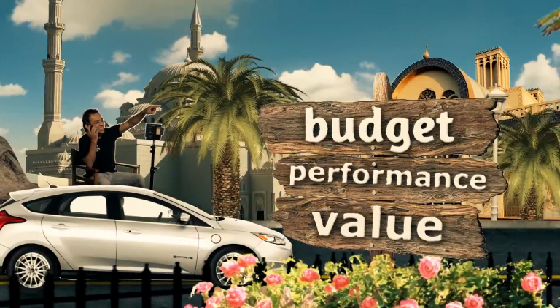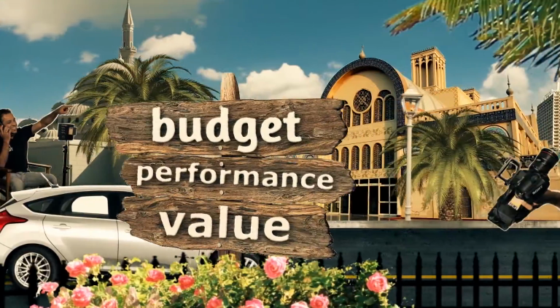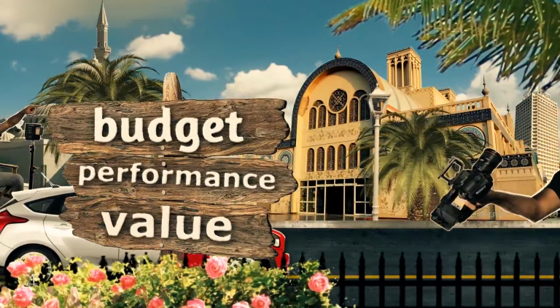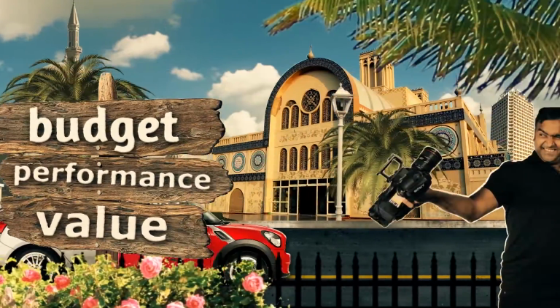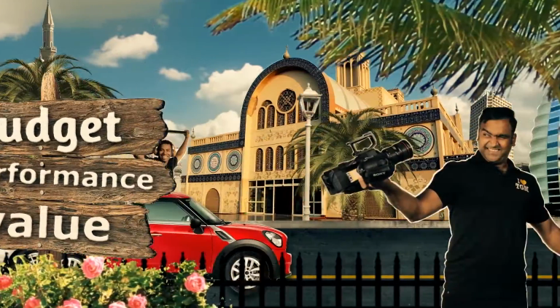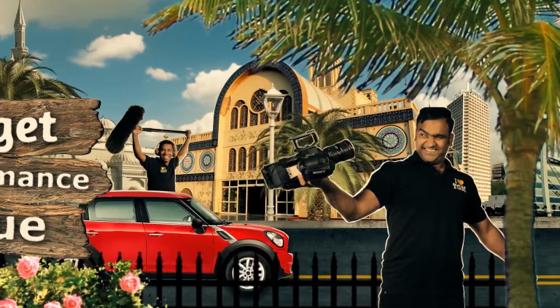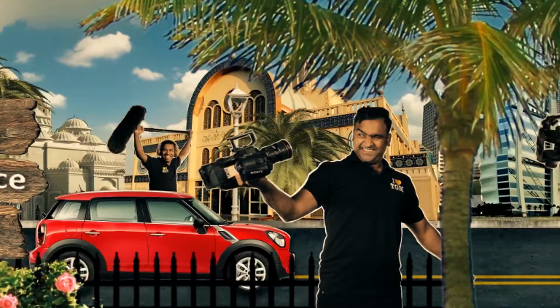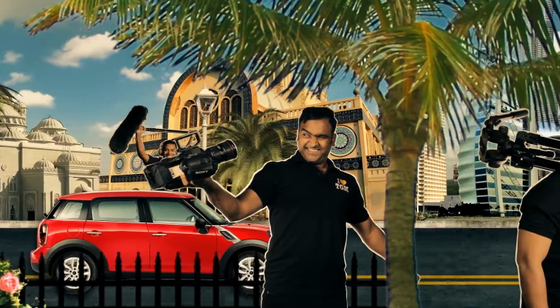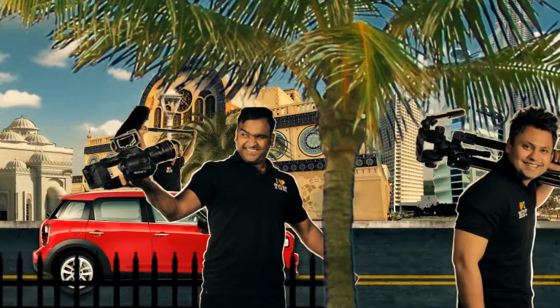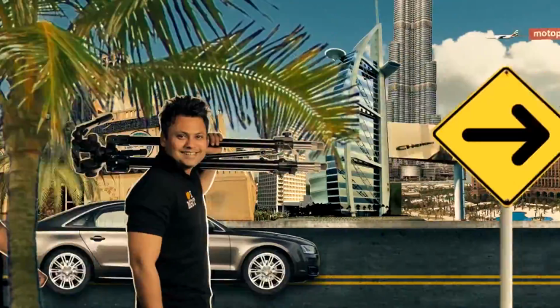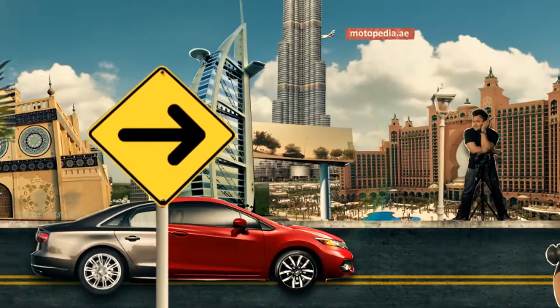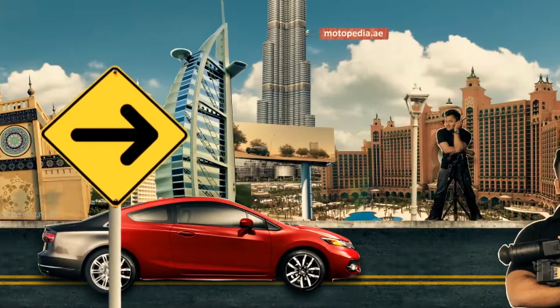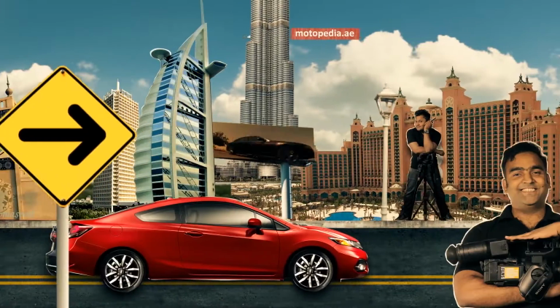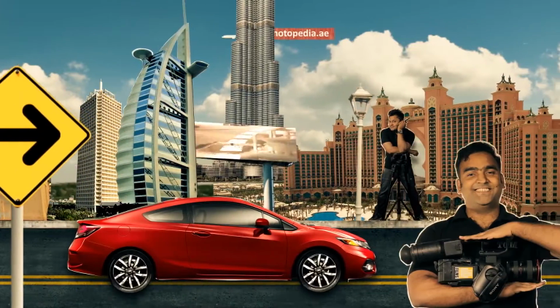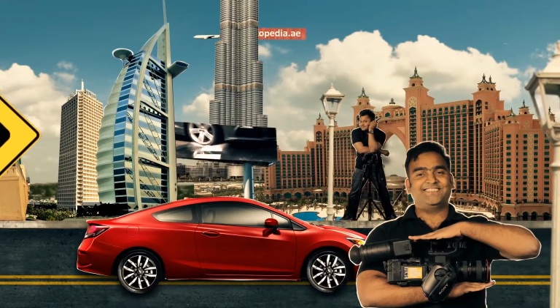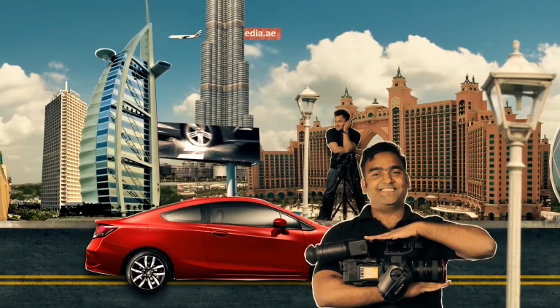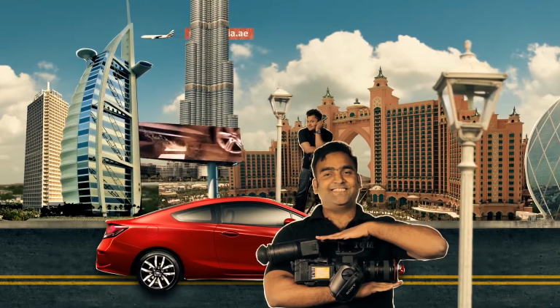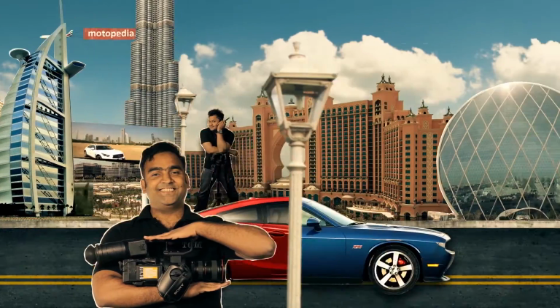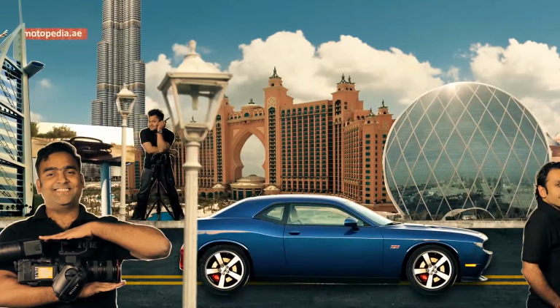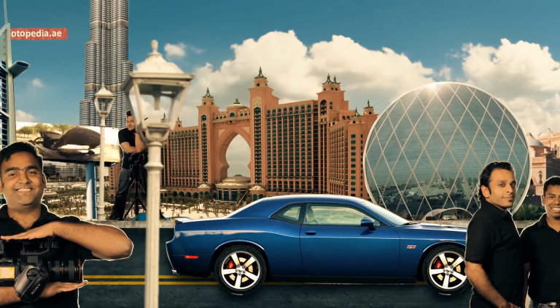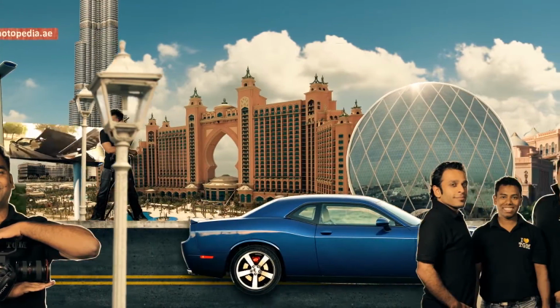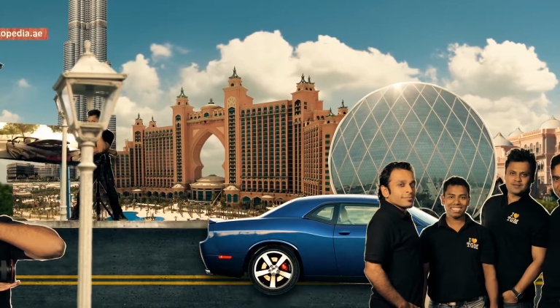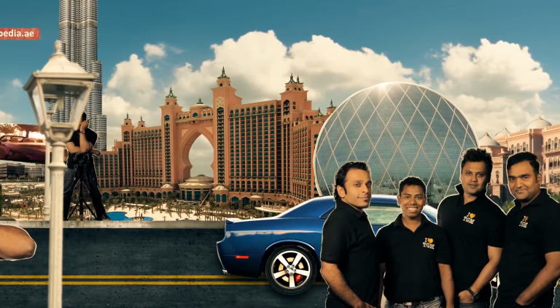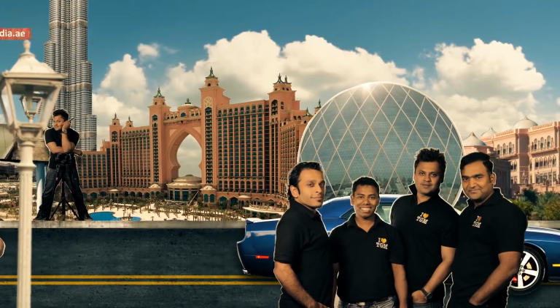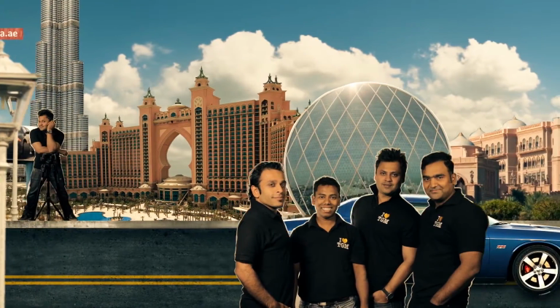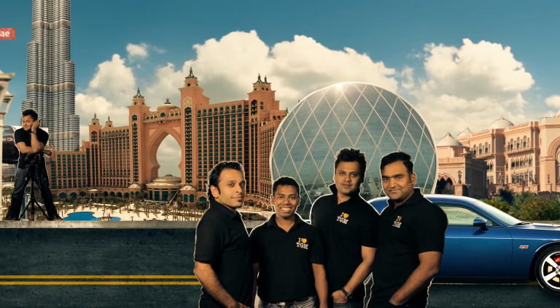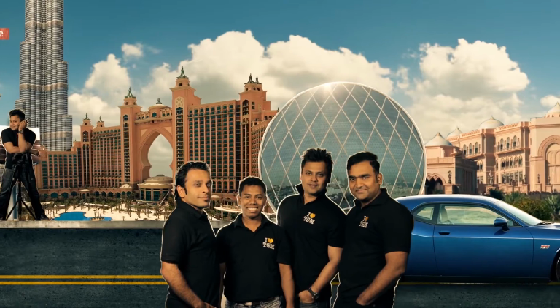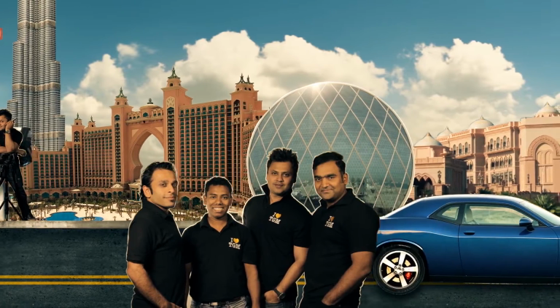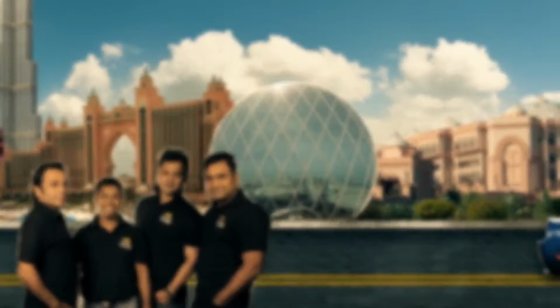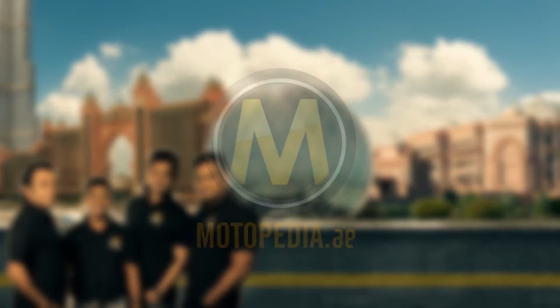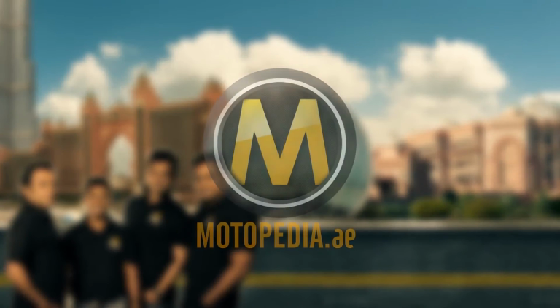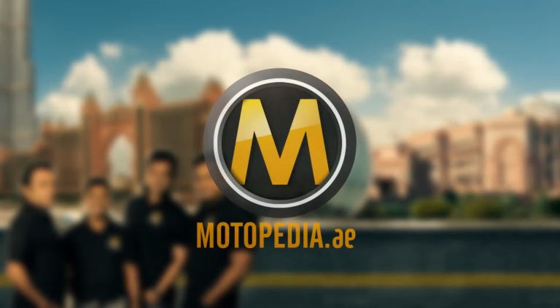If you're looking for your next car, we're here to help. We review all of the UAE's latest cars, compare models and give you a full review to make your decision easier. We're Motorpedia.